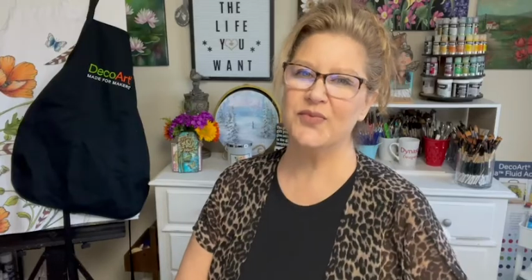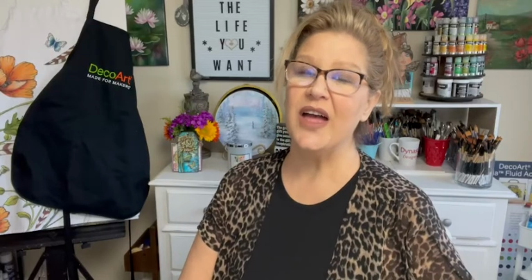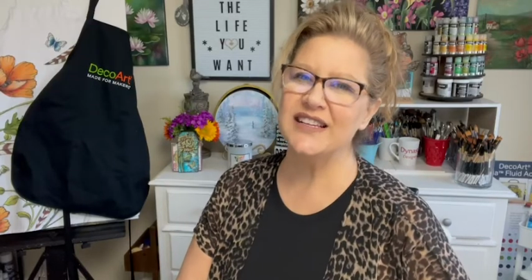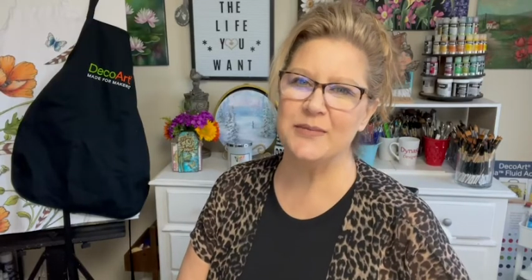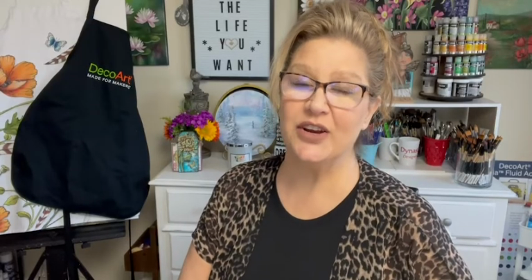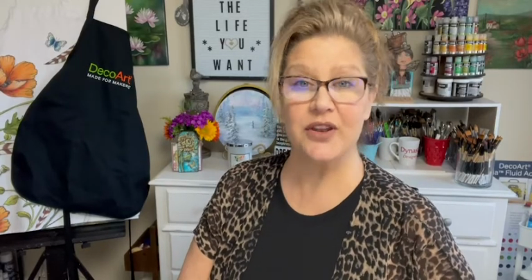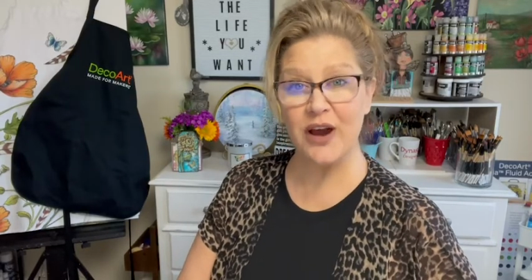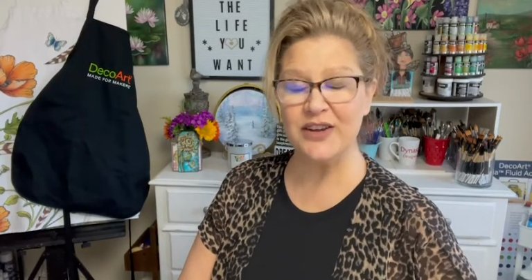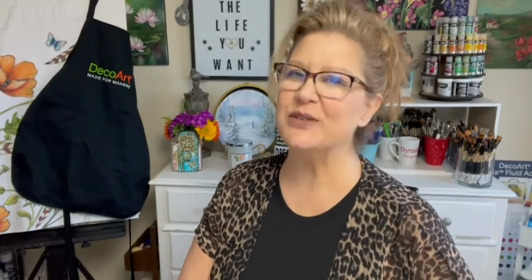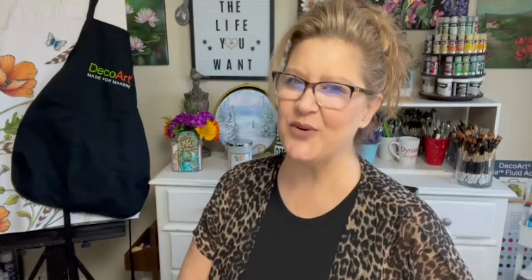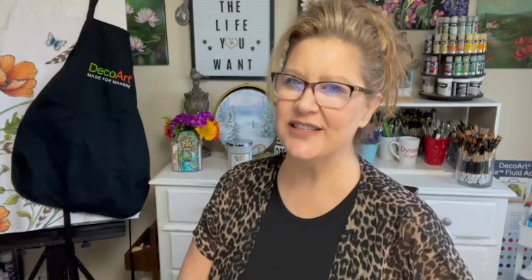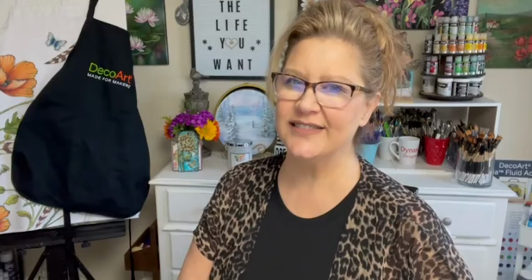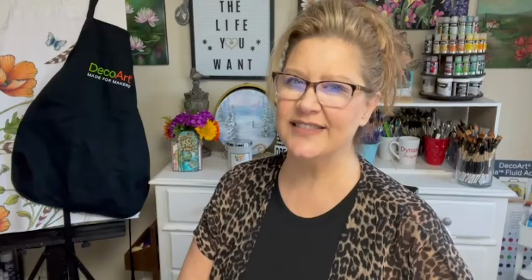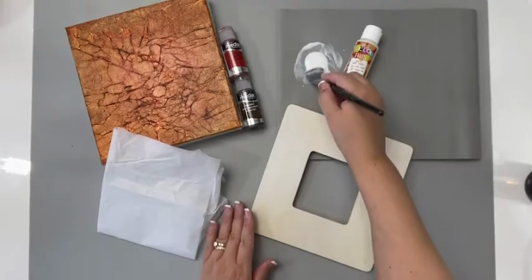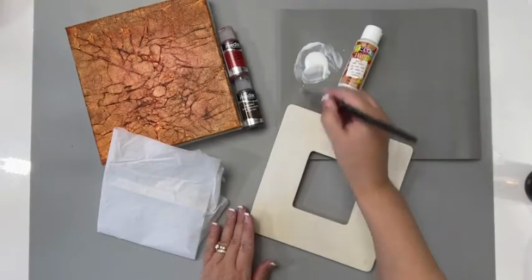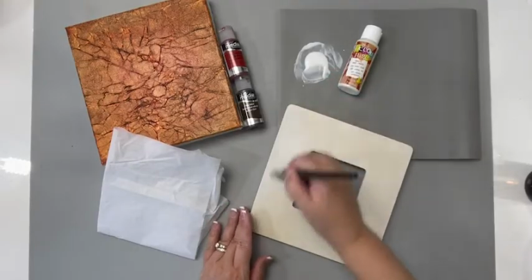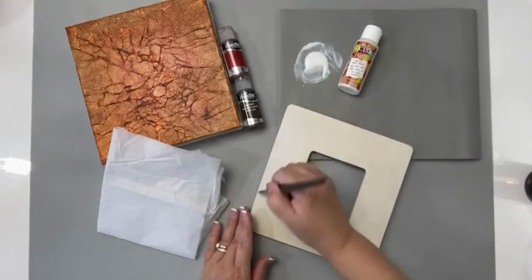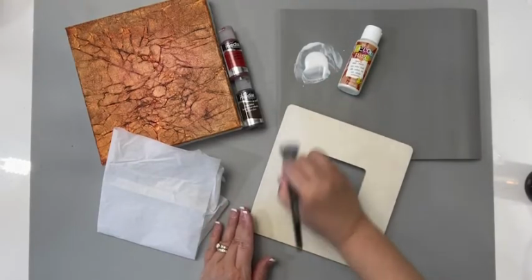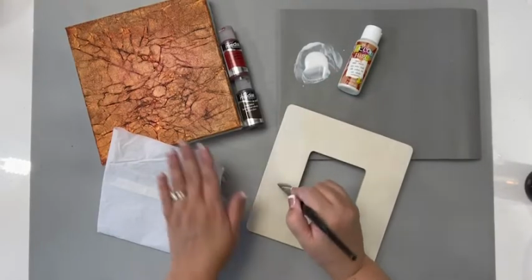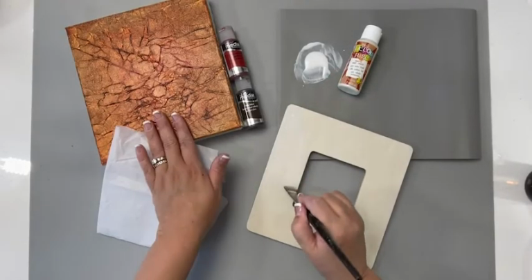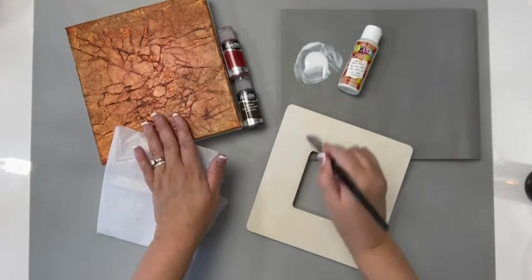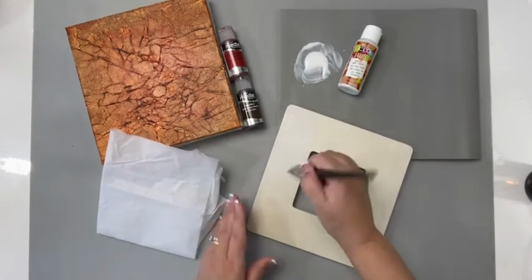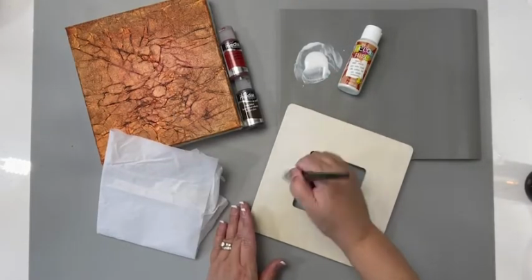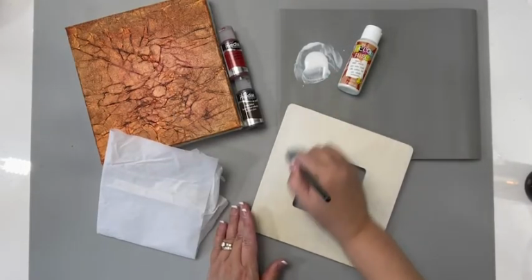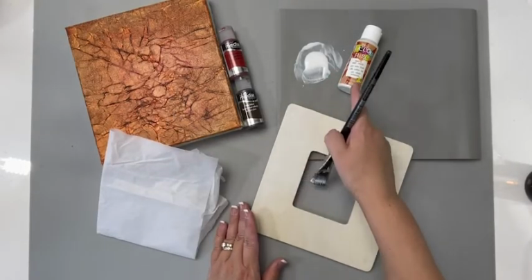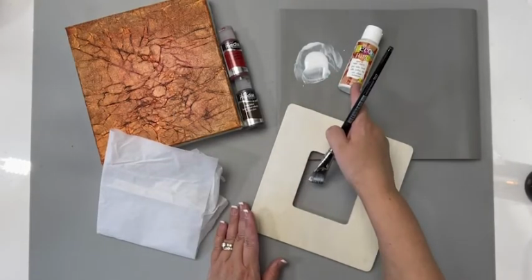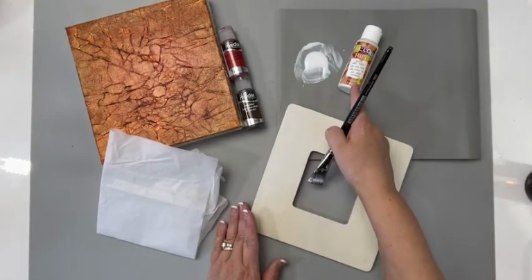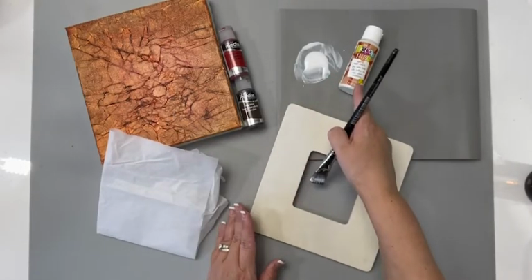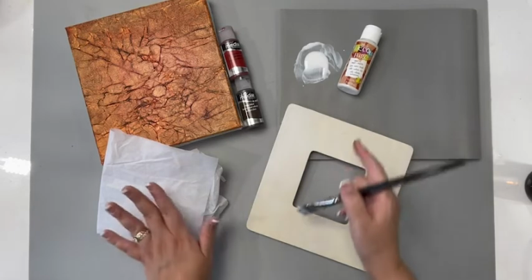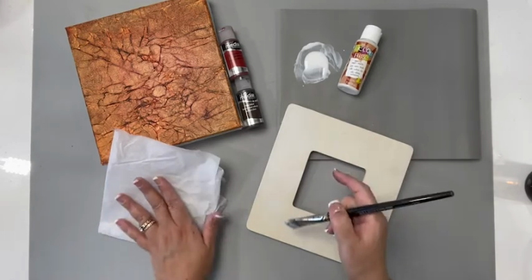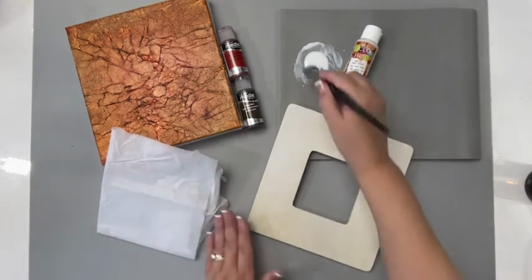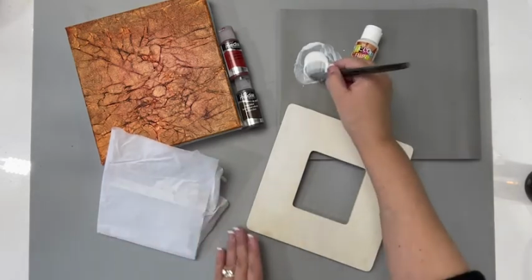Hi, Sandy McTeer here with another Craft Minute from DecoArt. Add incredible texture to your surfaces using DecoArt decoupage medium and tissue paper.